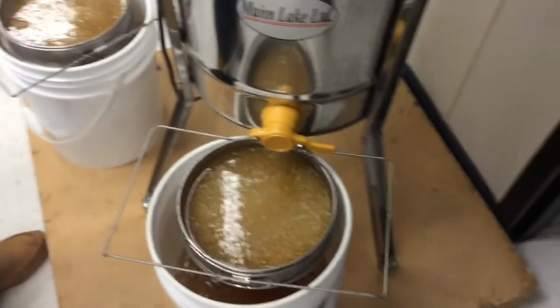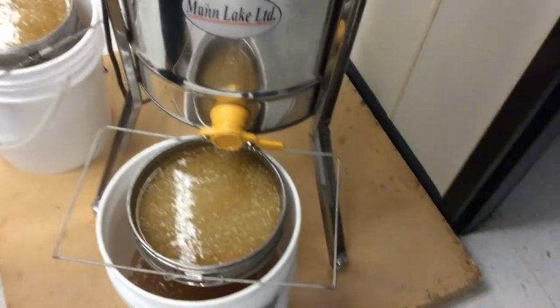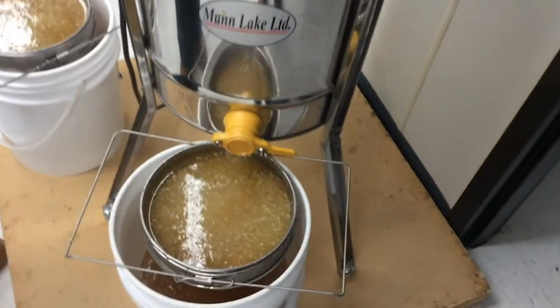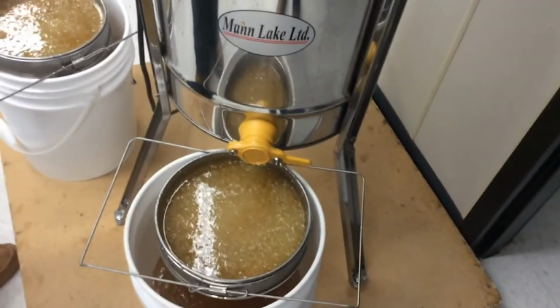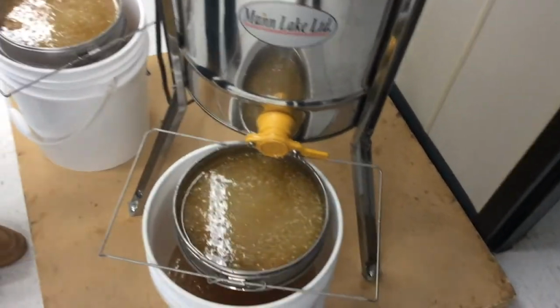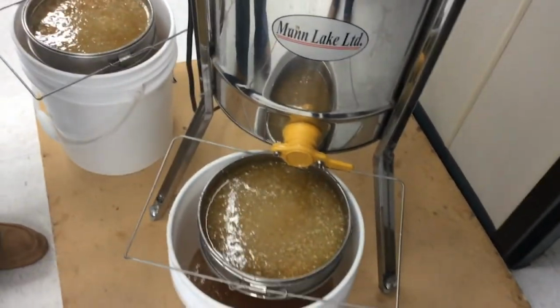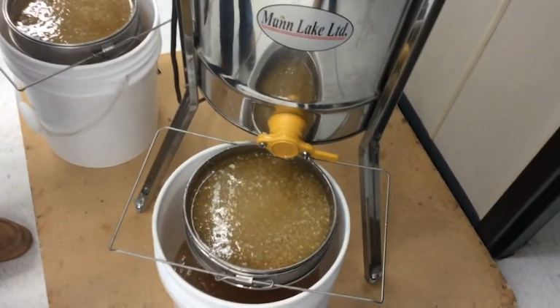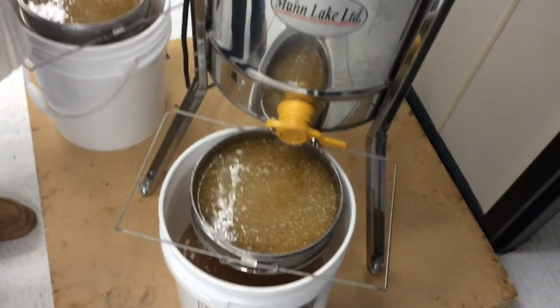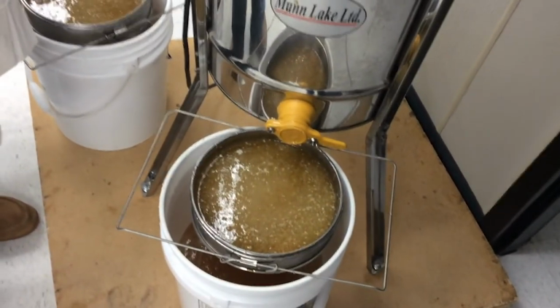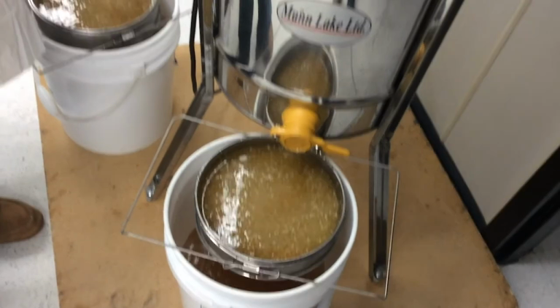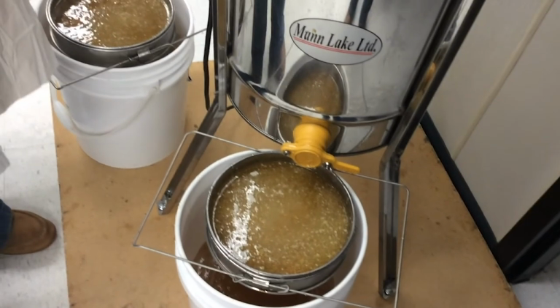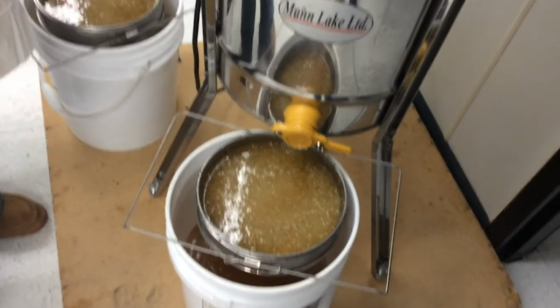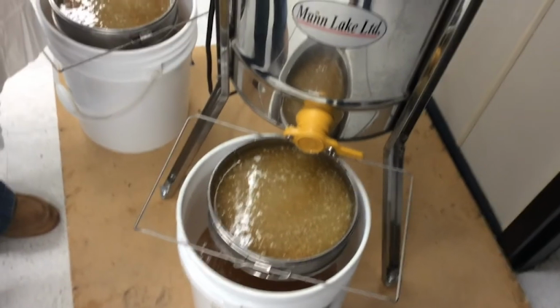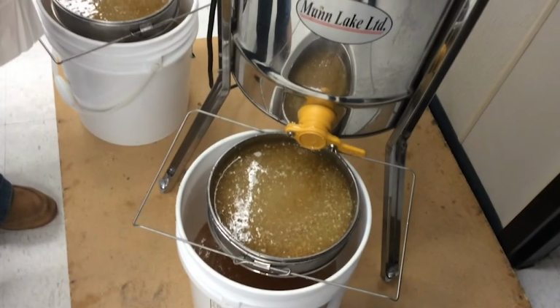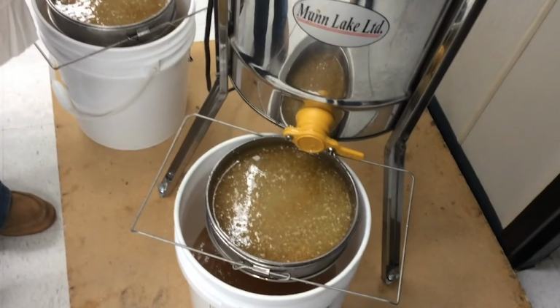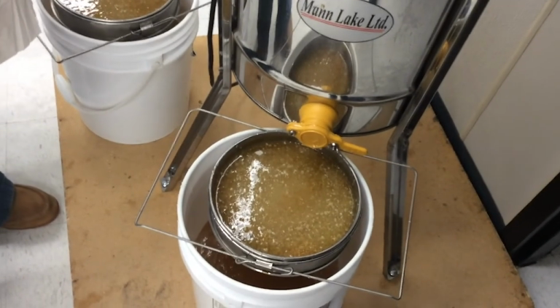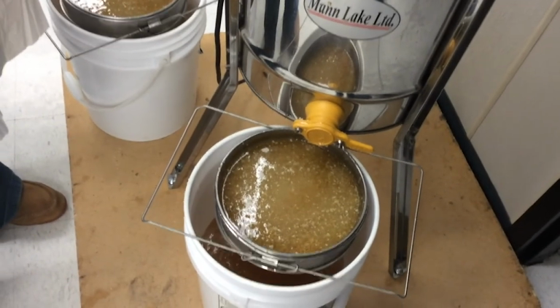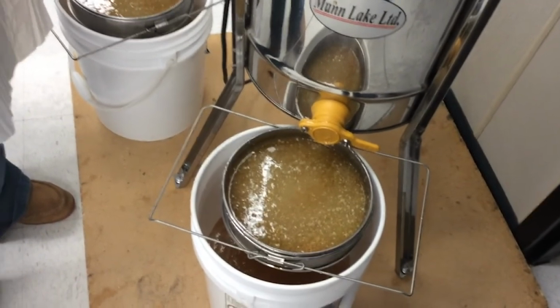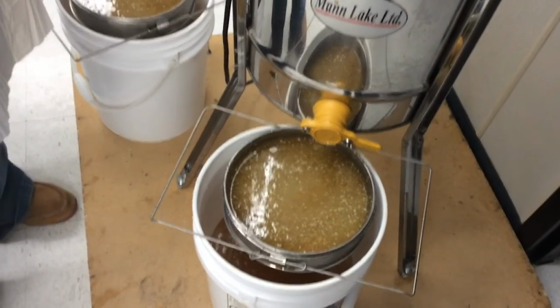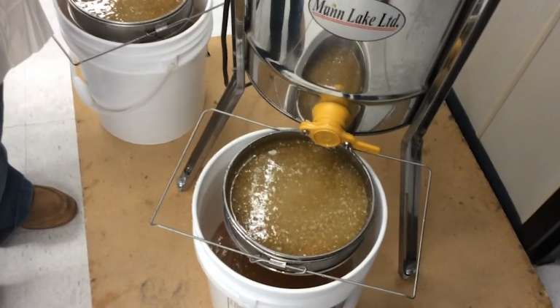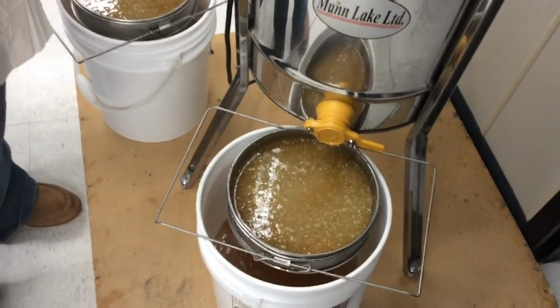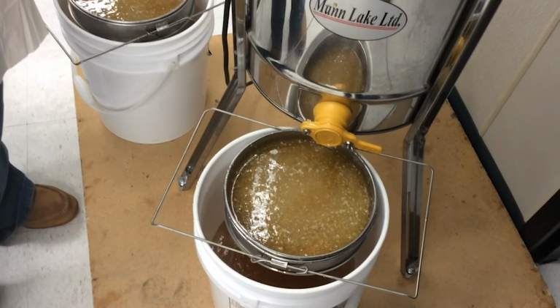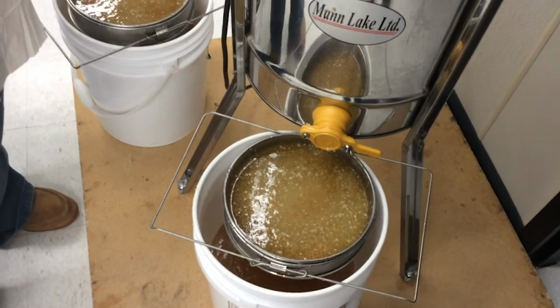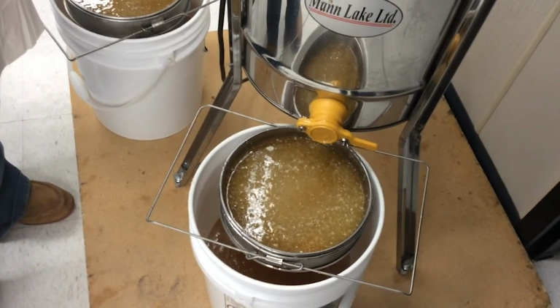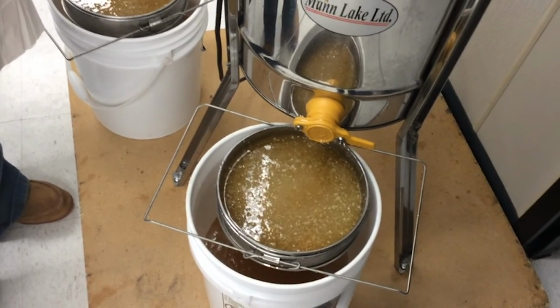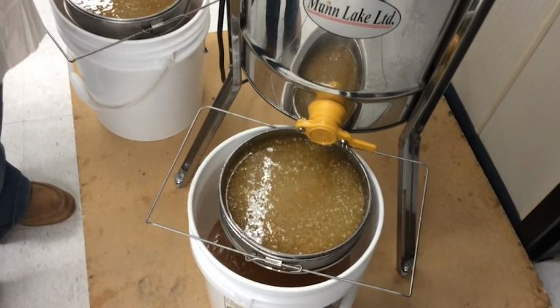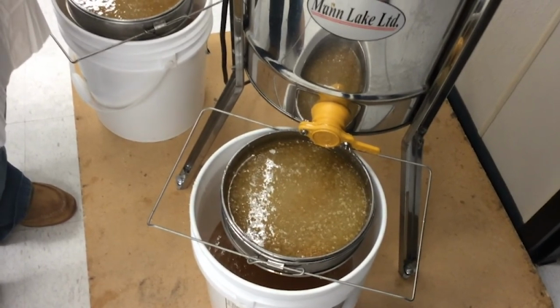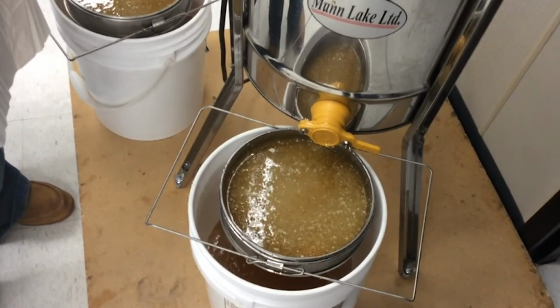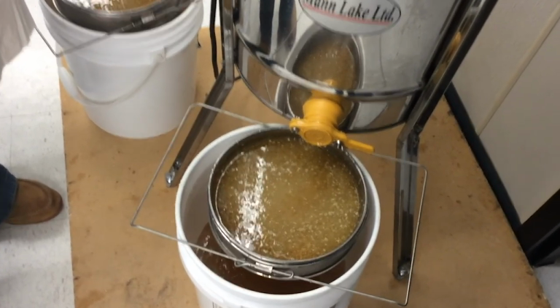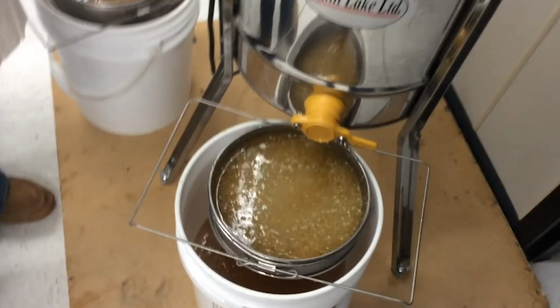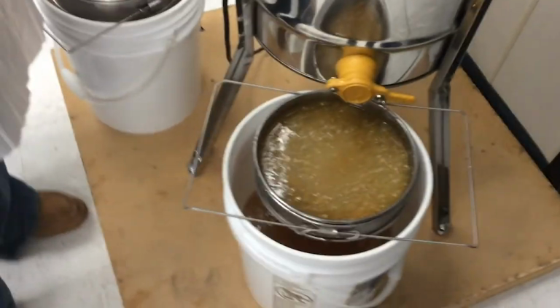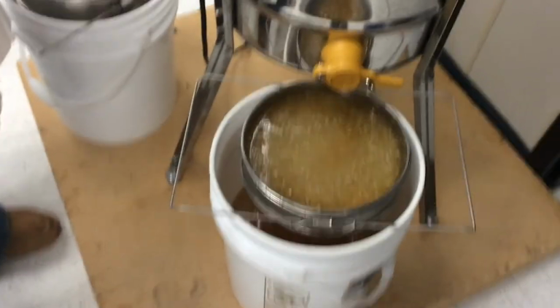We won't actually show you it spinning because we don't have room to put any more honey in the buckets today. So with that, we're going to sign off, and the next time Kelly has a process with the bees, we will be sure to tune in and let you share in the honey harvest.